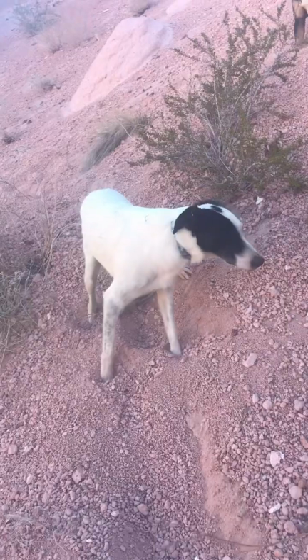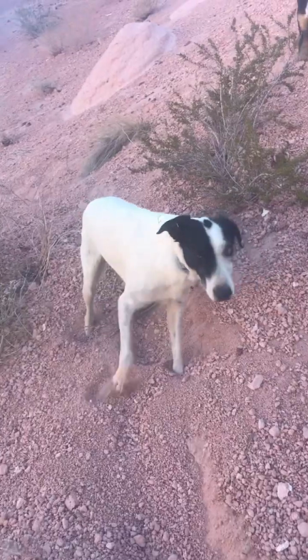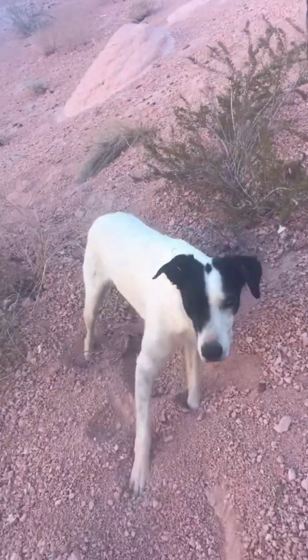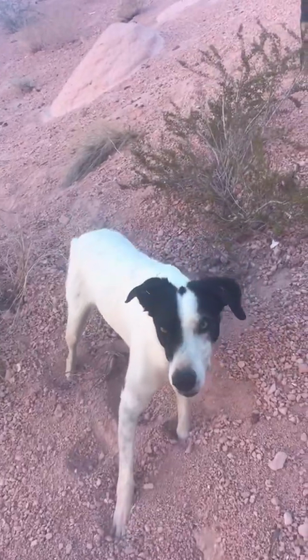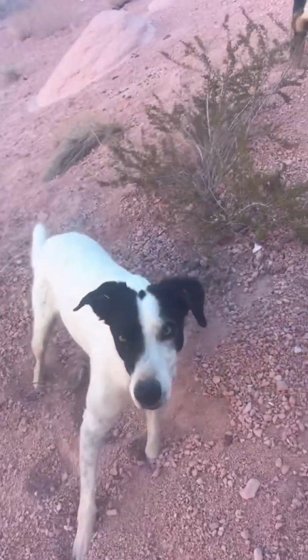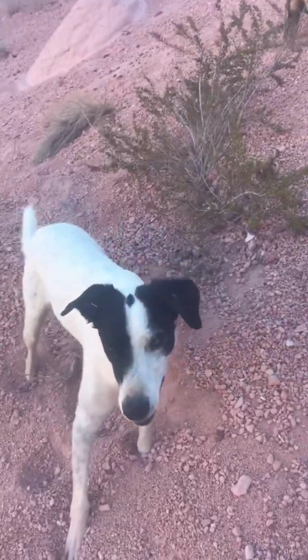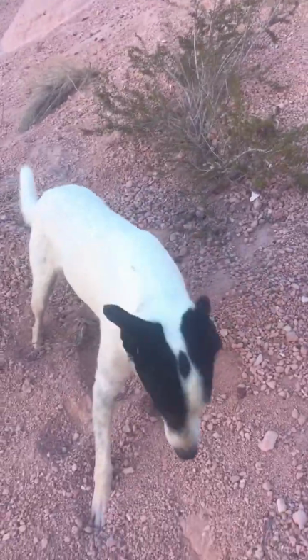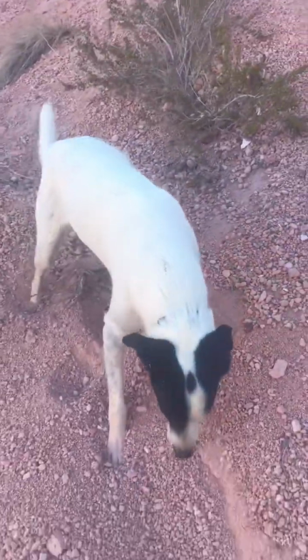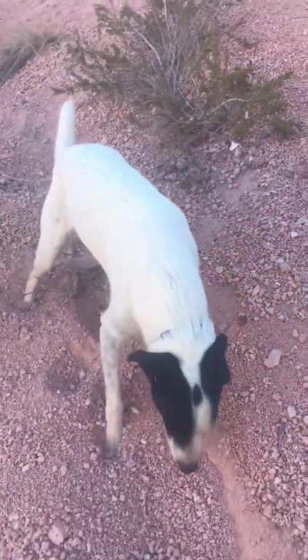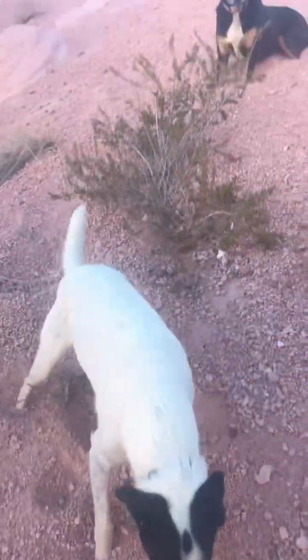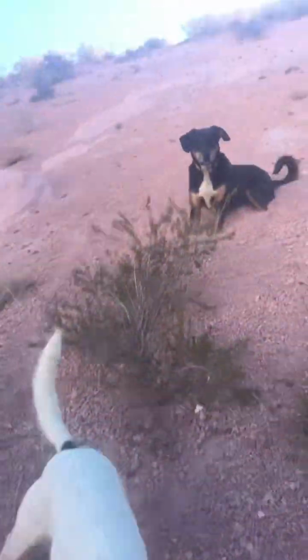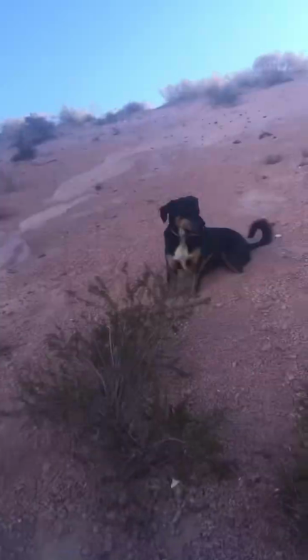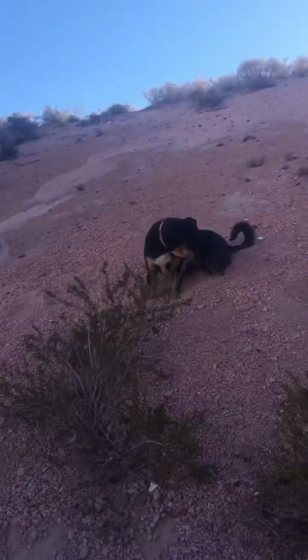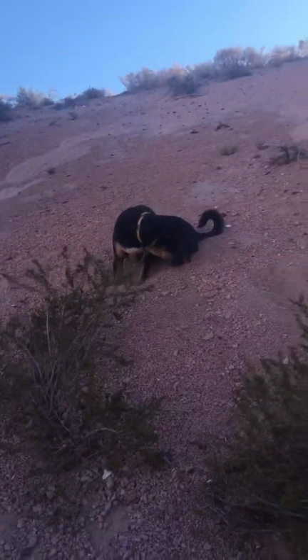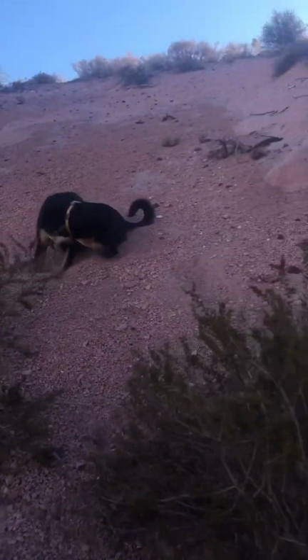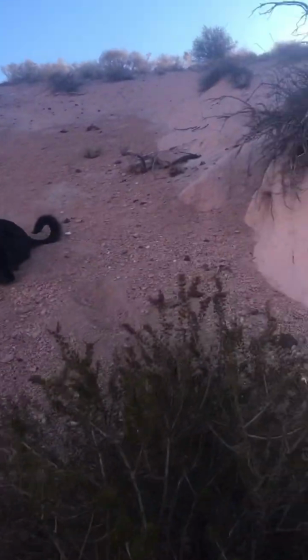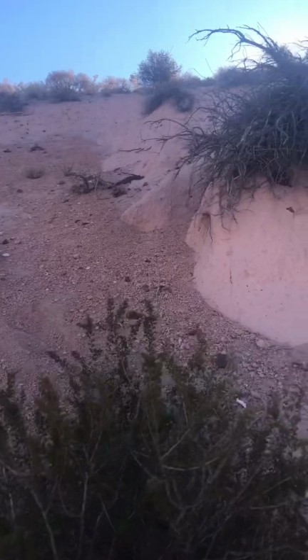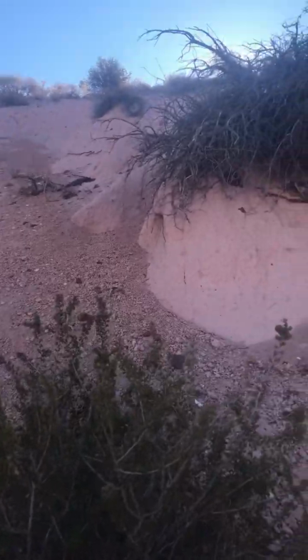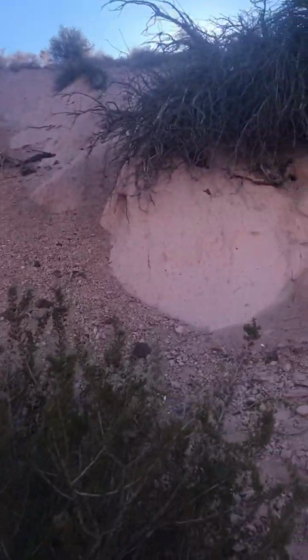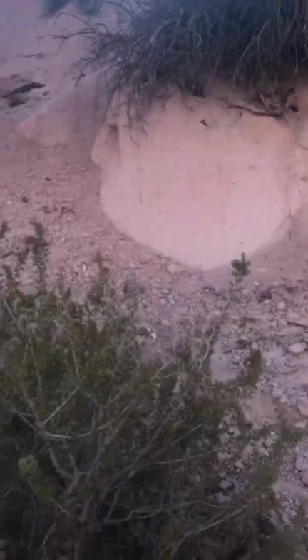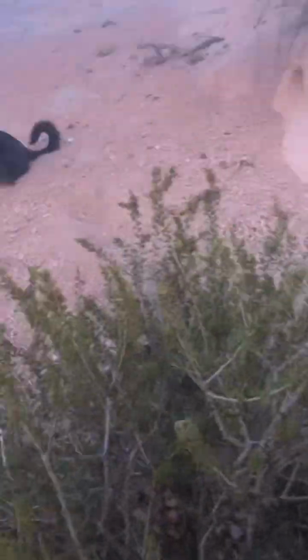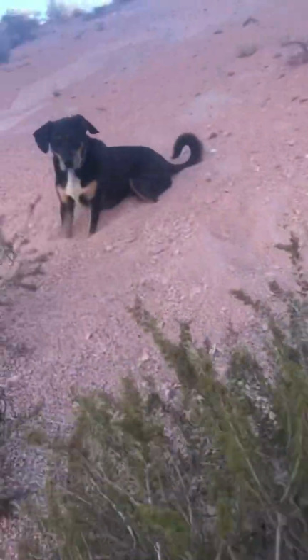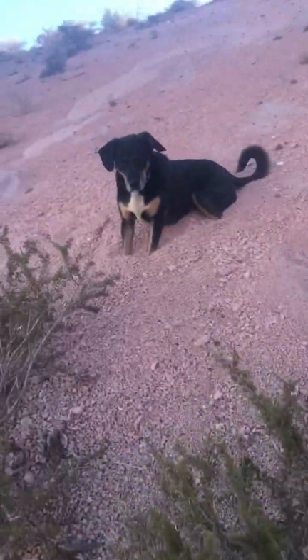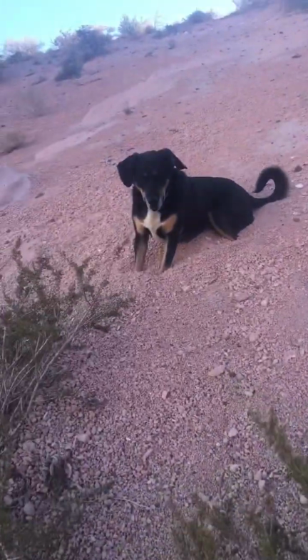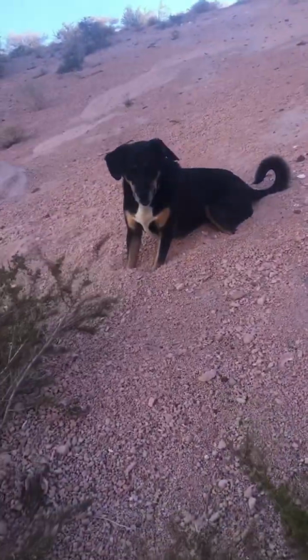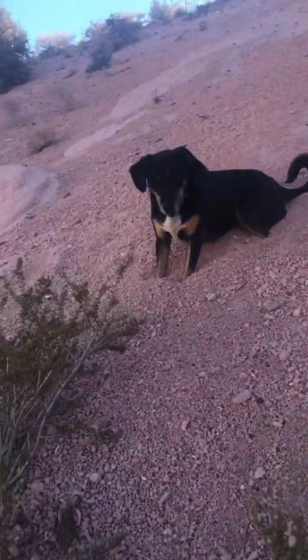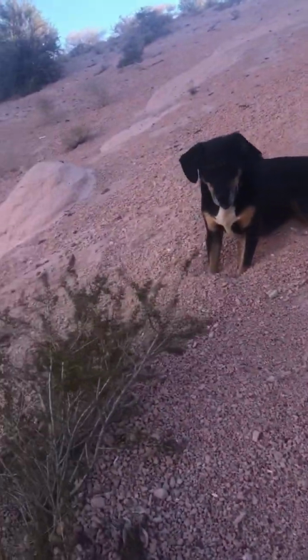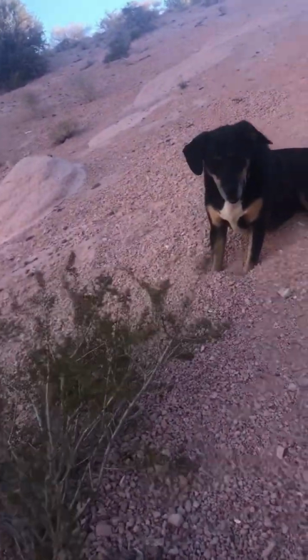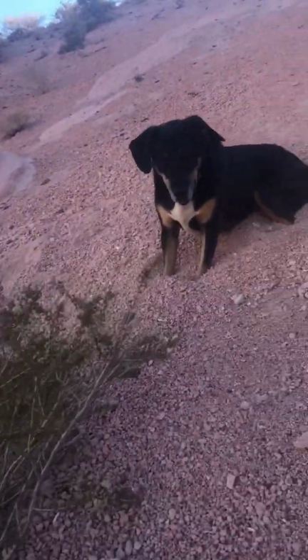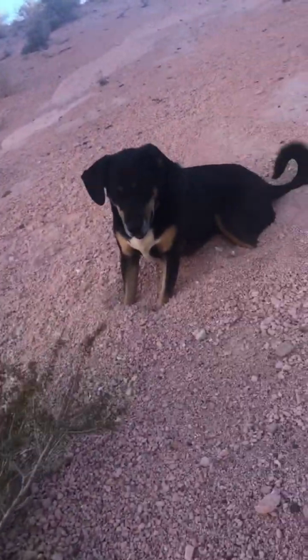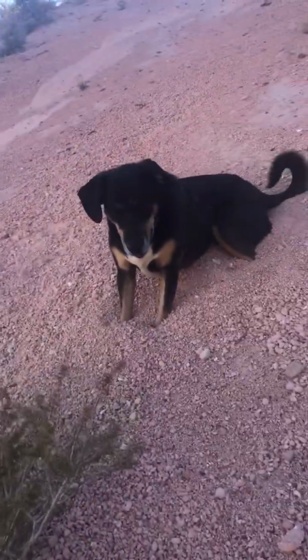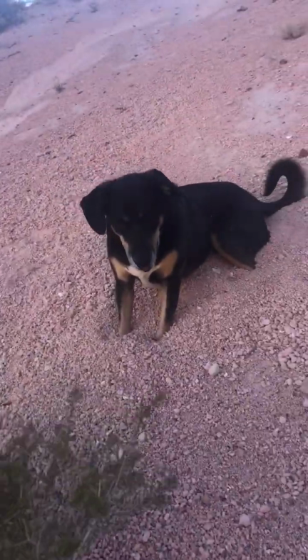Hey everybody at Let's Go Geo! These are my dogs. Sometimes you'll see them in the background of my videos and we are having a good time. We're exploring some volcanic material.